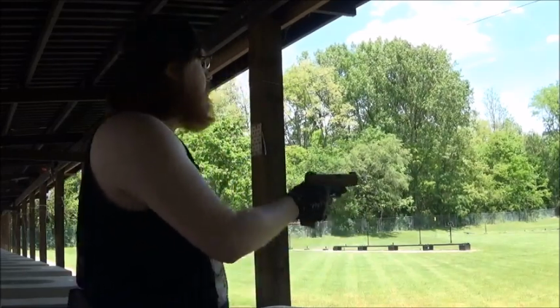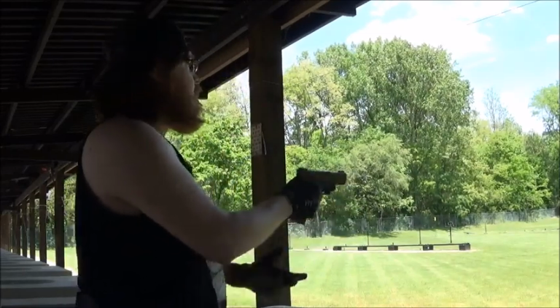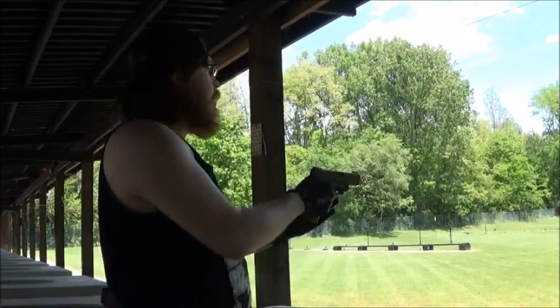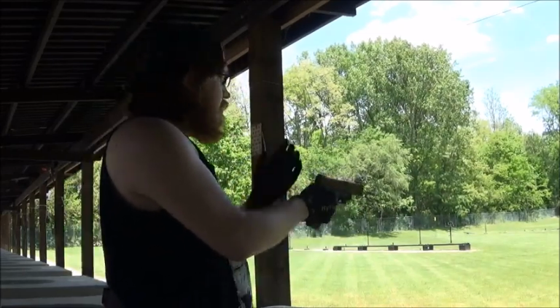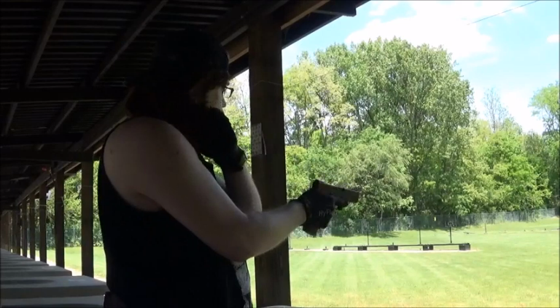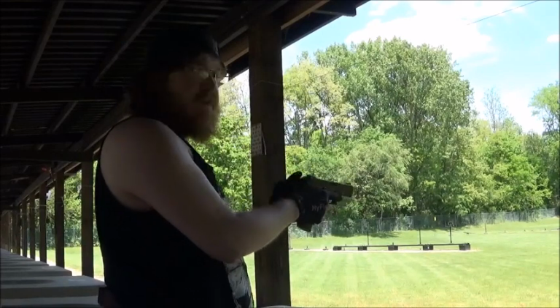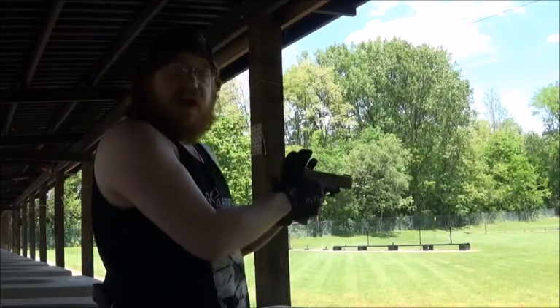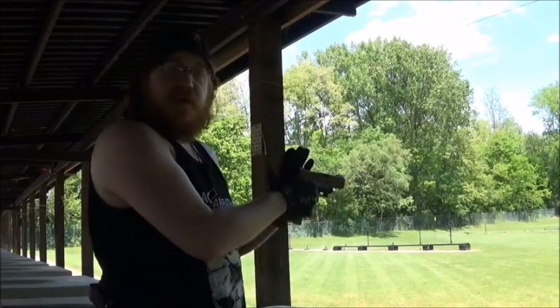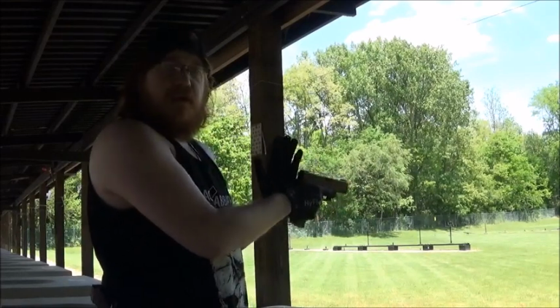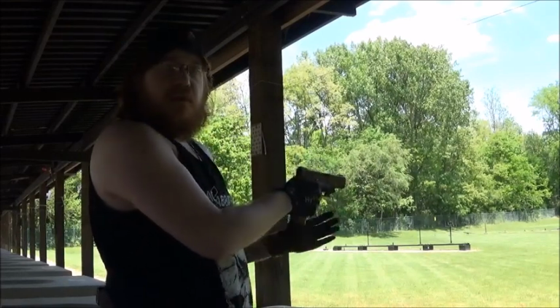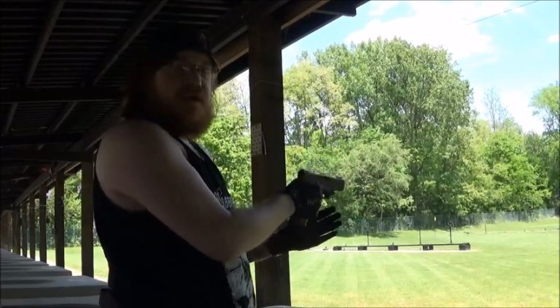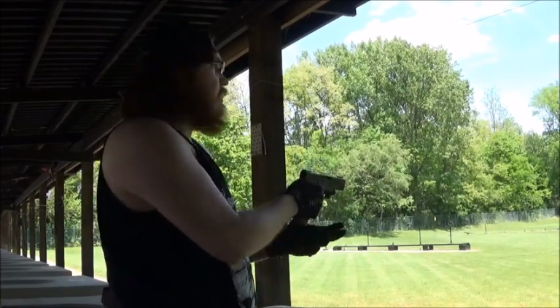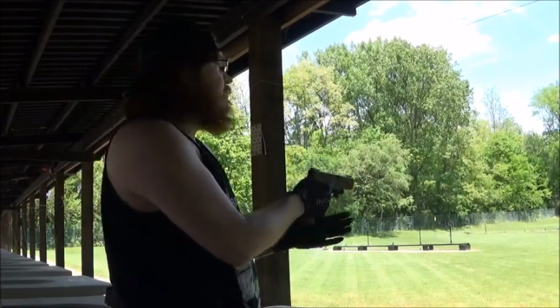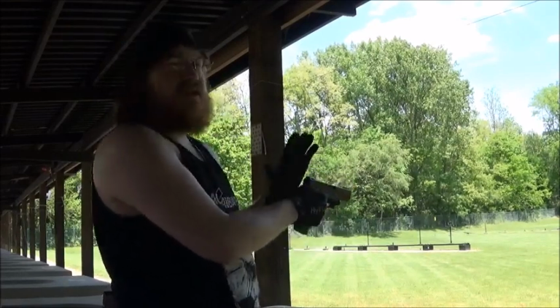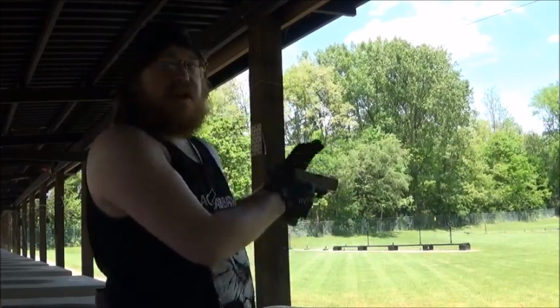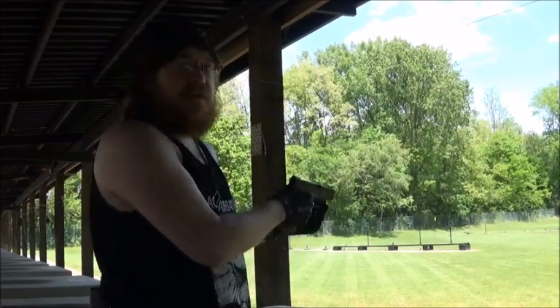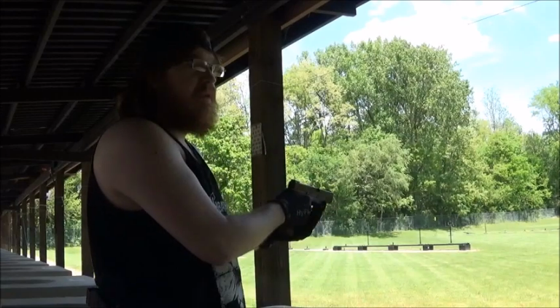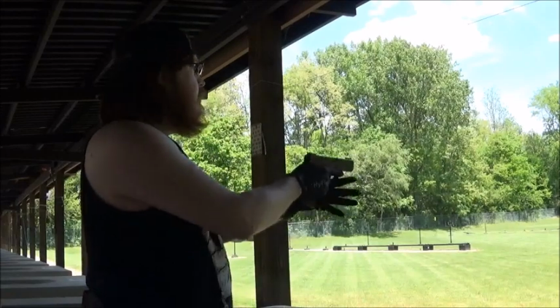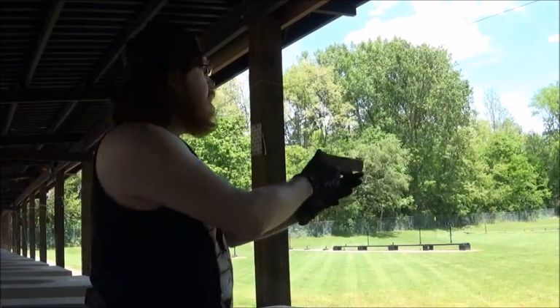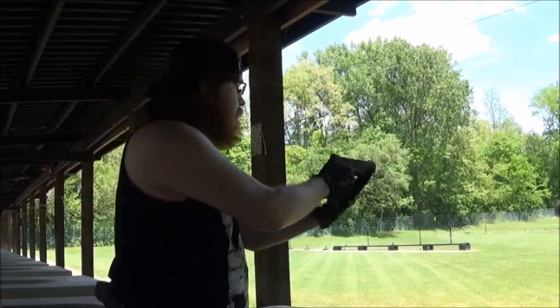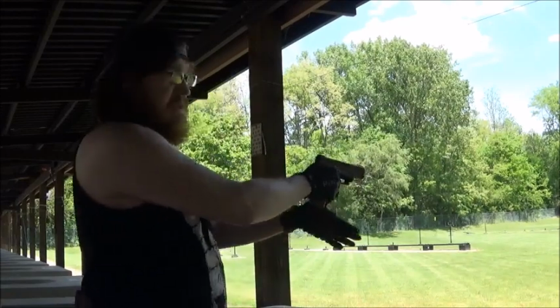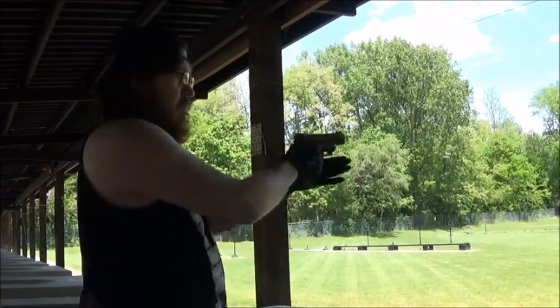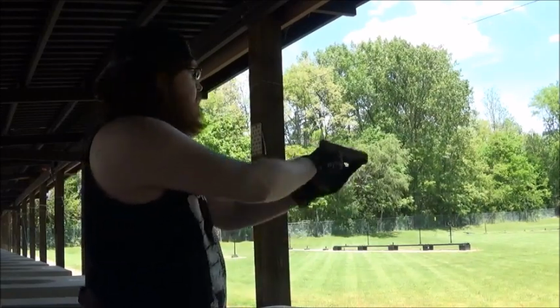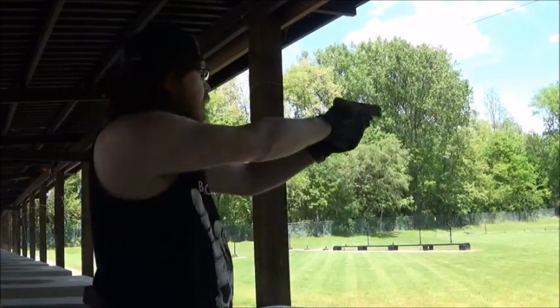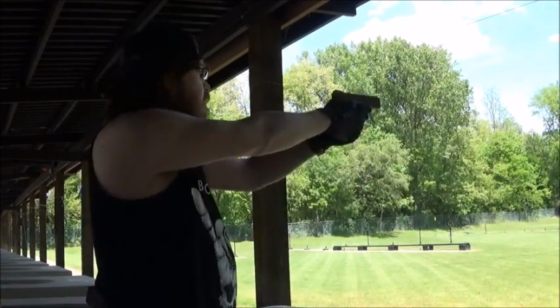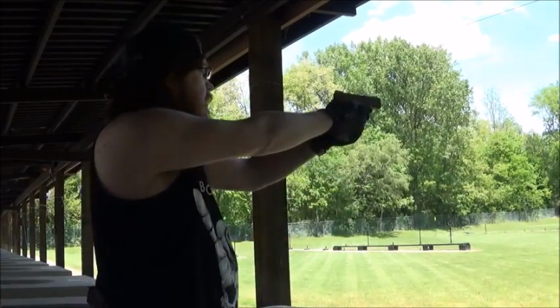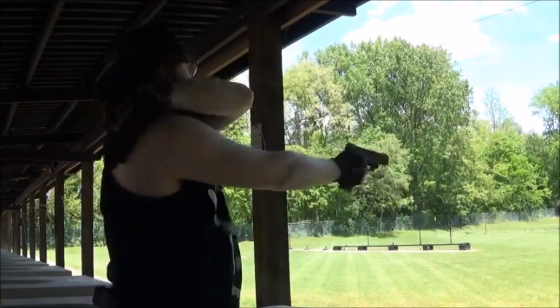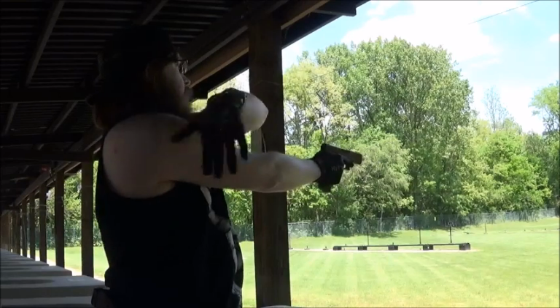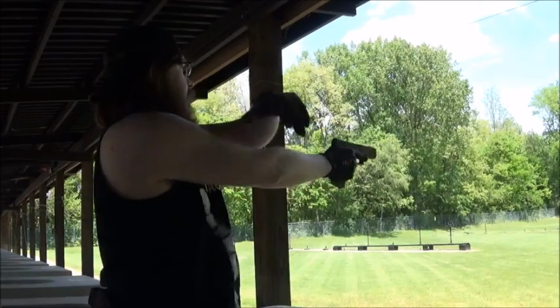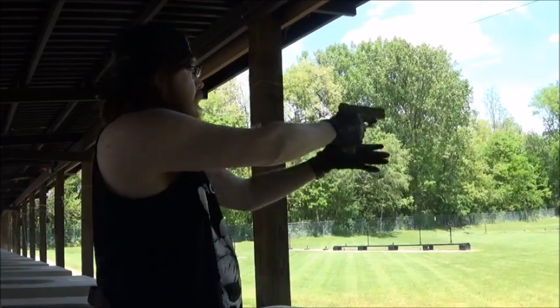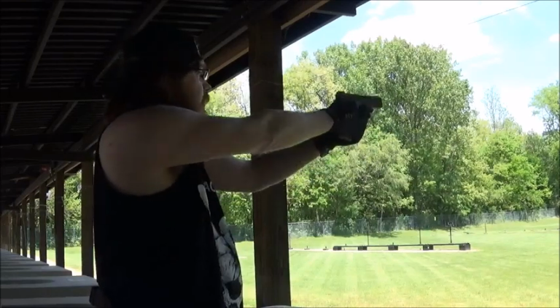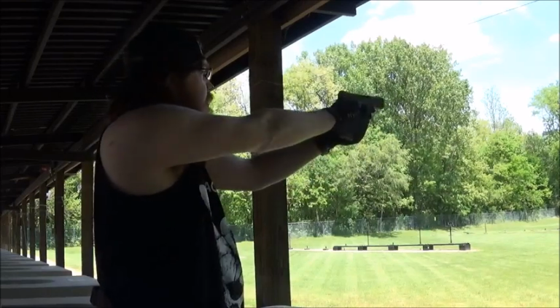Now I will say, compared to the CZ75, the recoil impulse on this is a lot different, but that's because it's a lot lighter pistol. So if you see me bounce back and all that, that's why. Hopefully I don't get stuck.